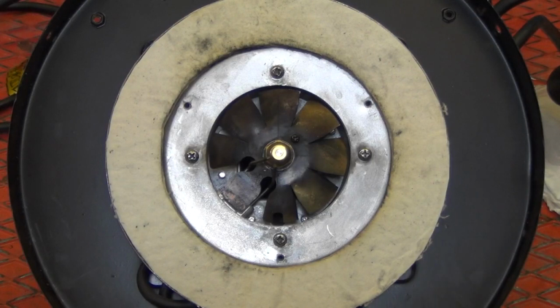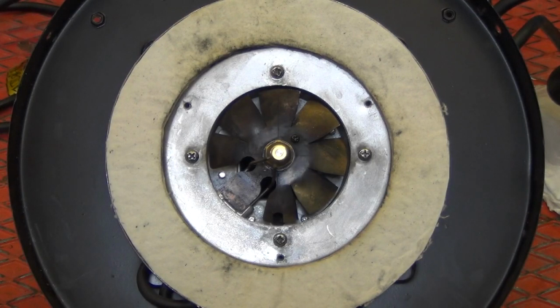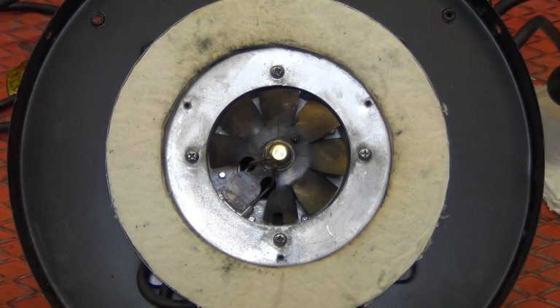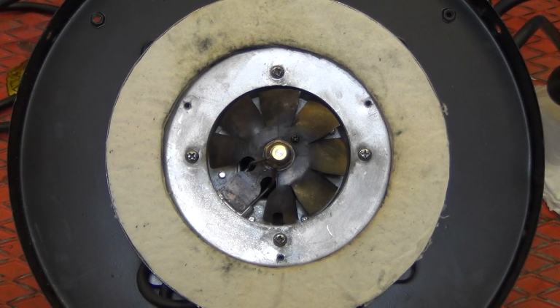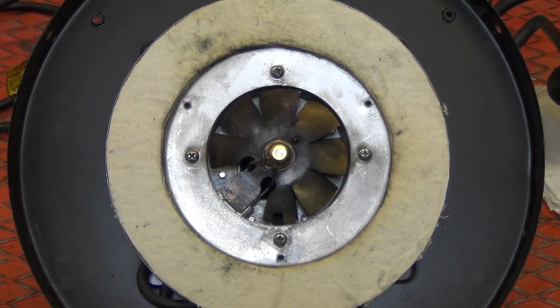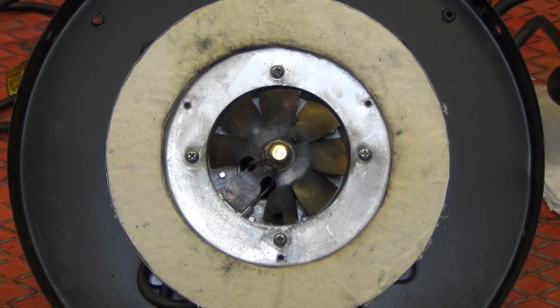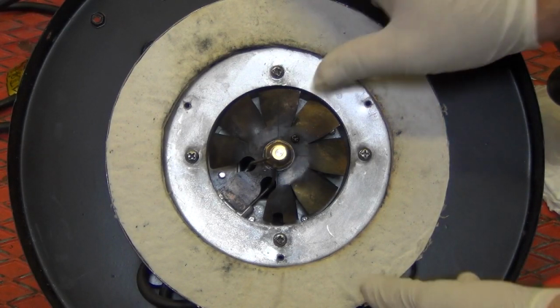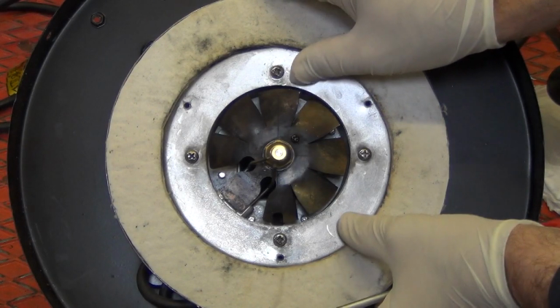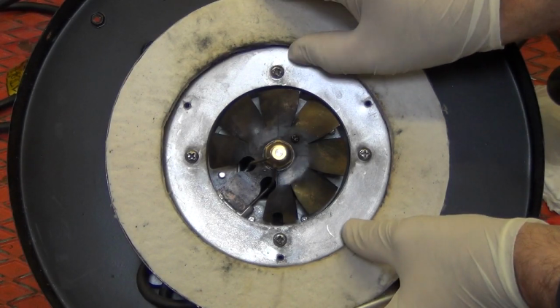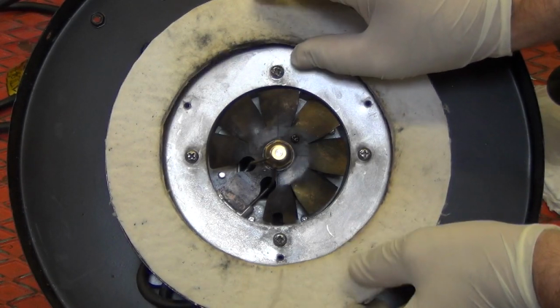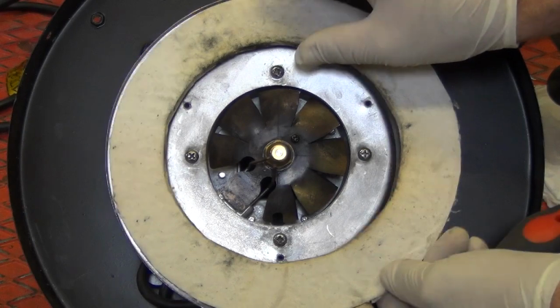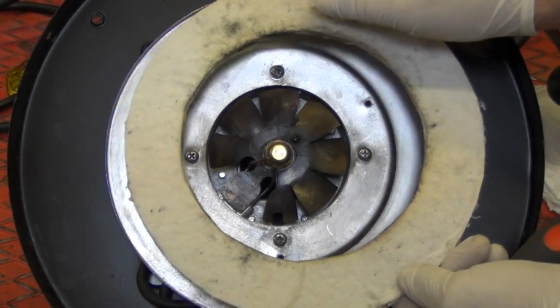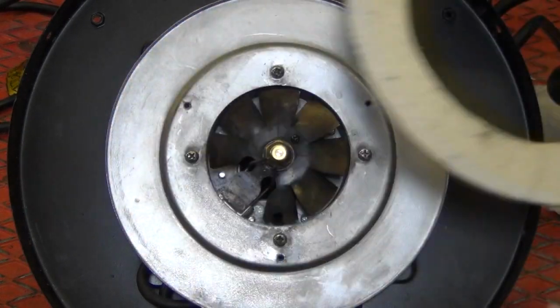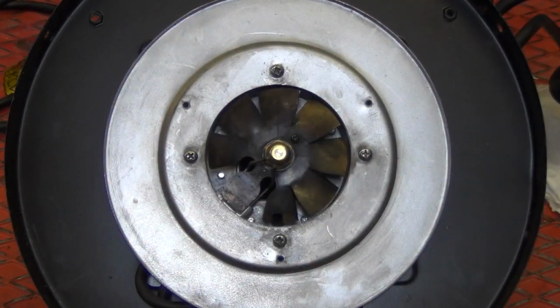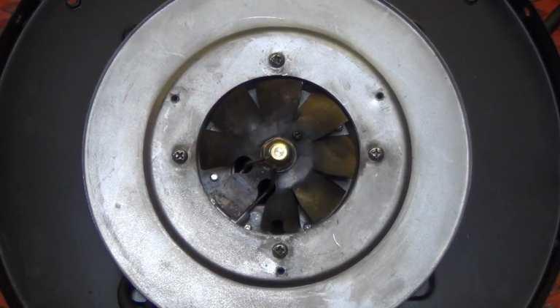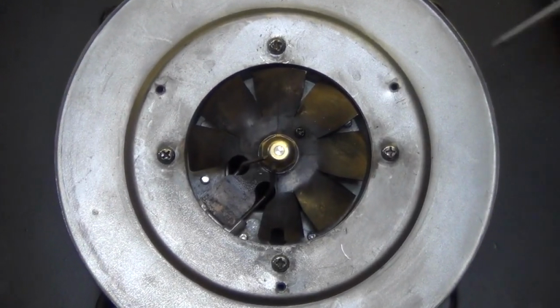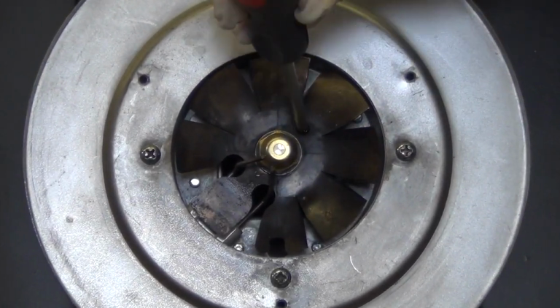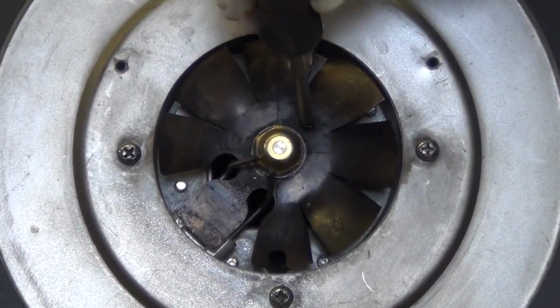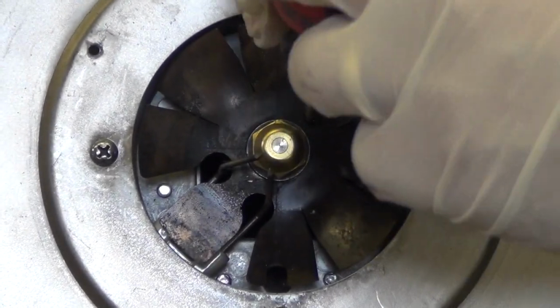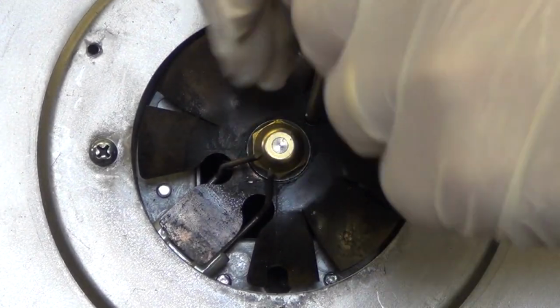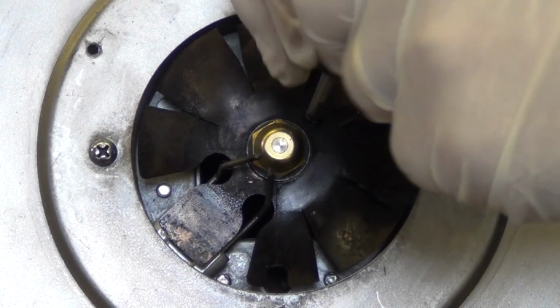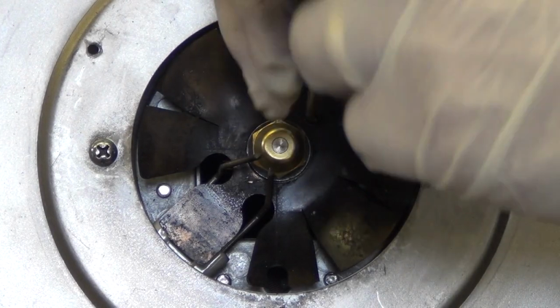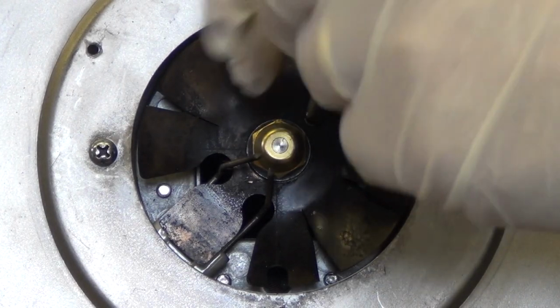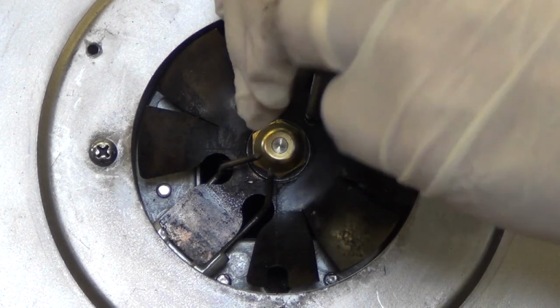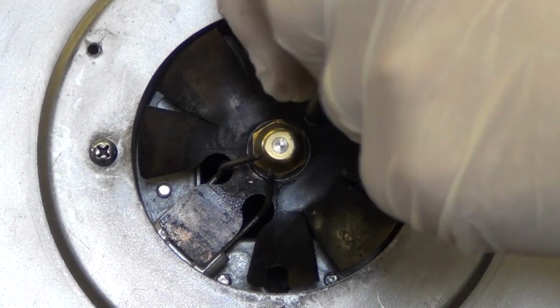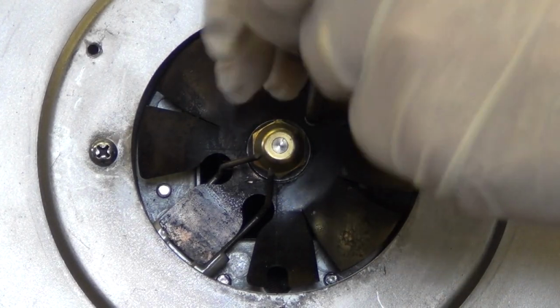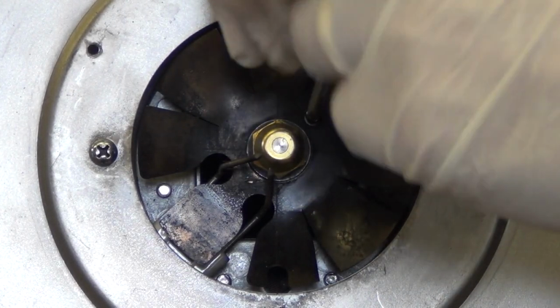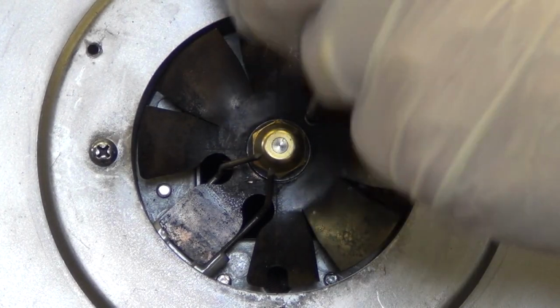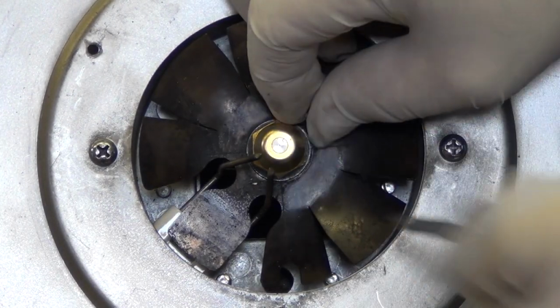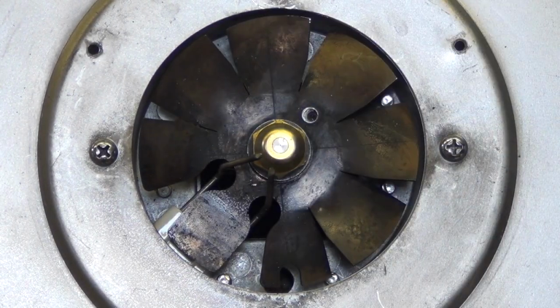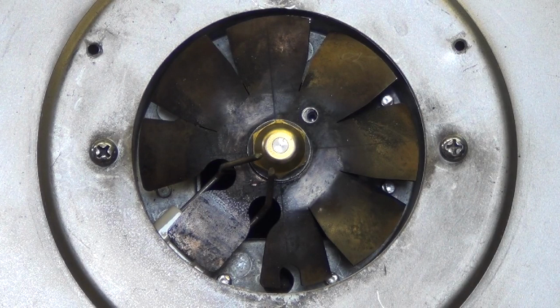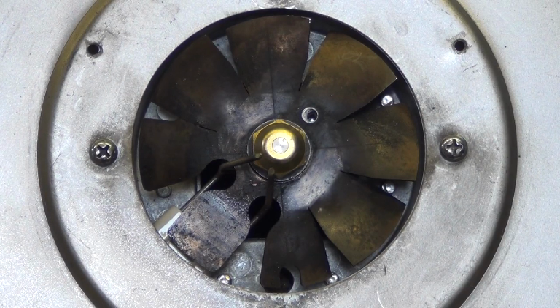To remove the electrode, carefully remove the ceramic fibre gasket. Remove the single screw from the turbo disc and carefully lift away.